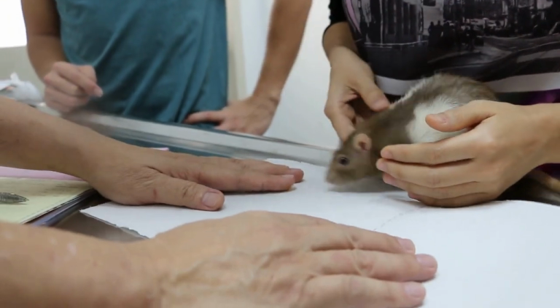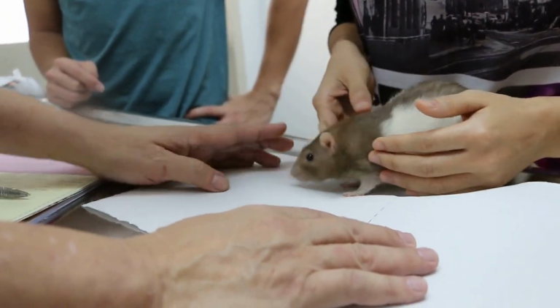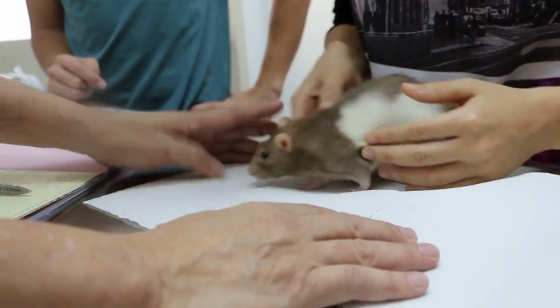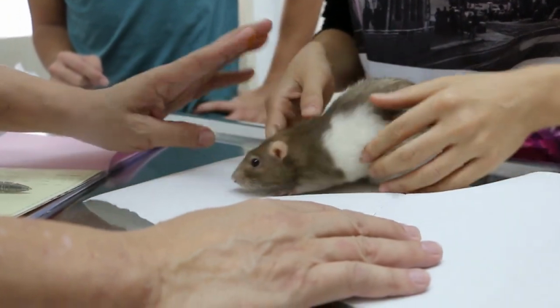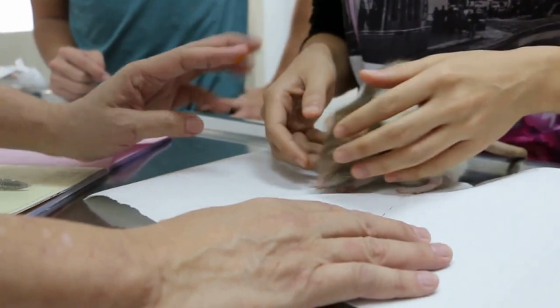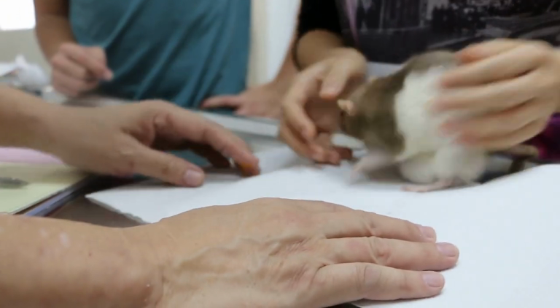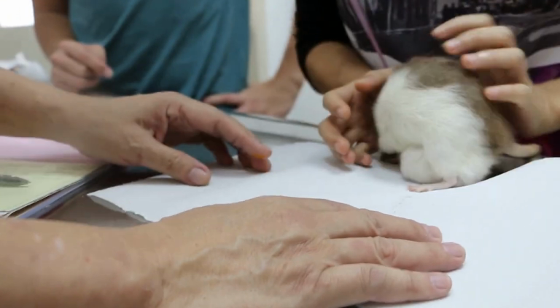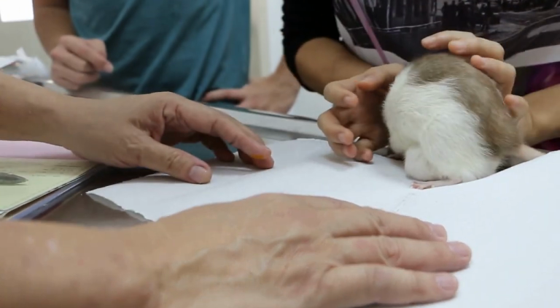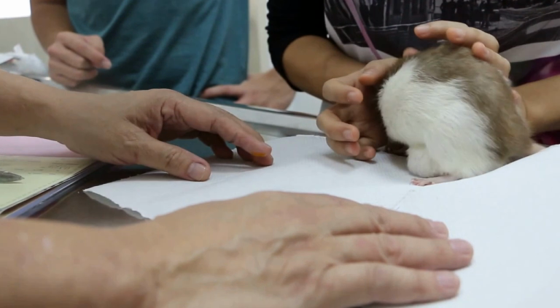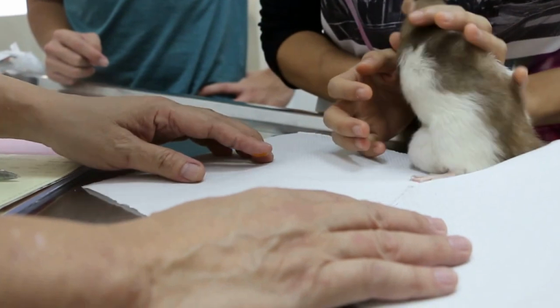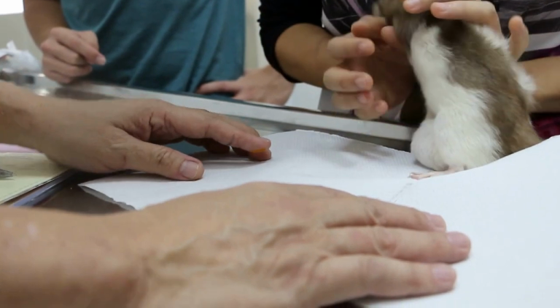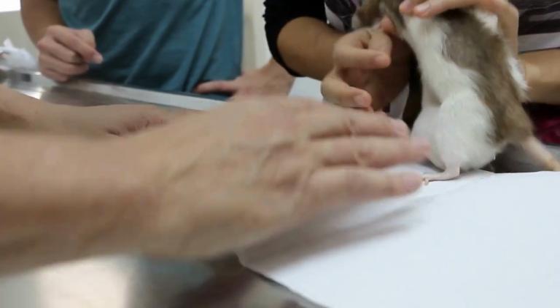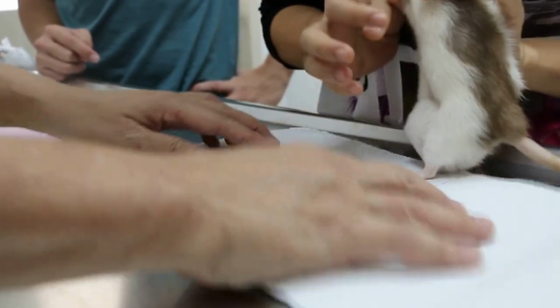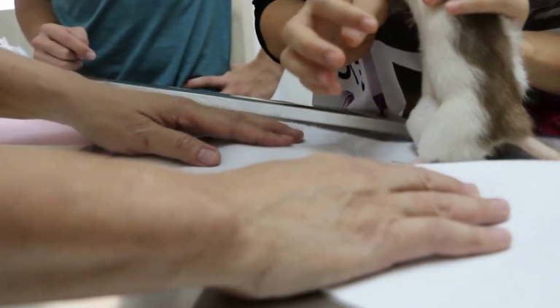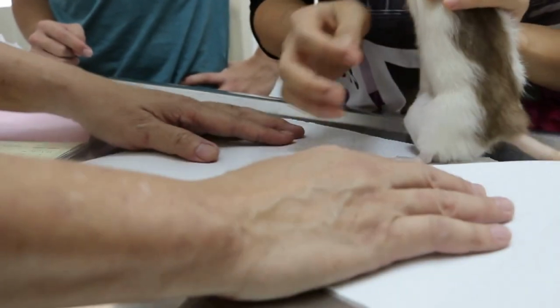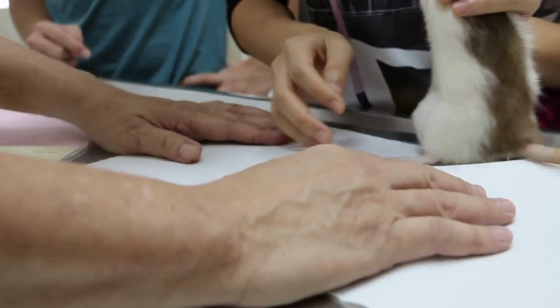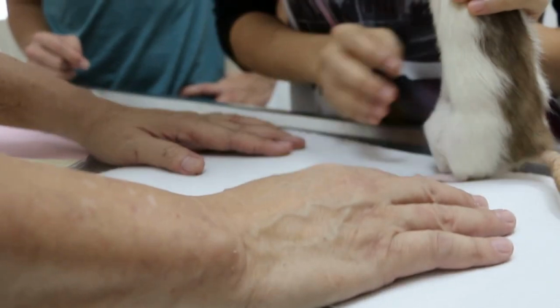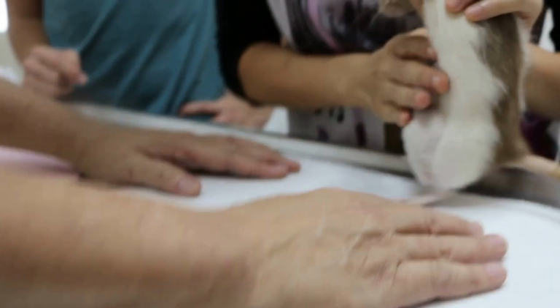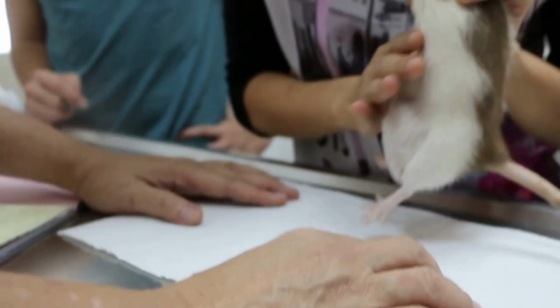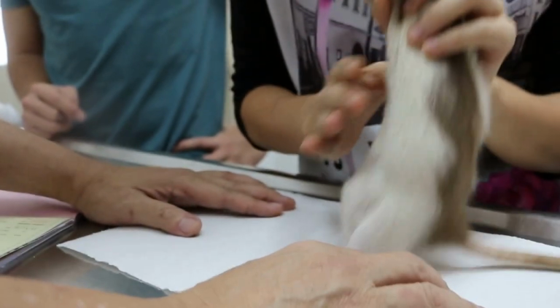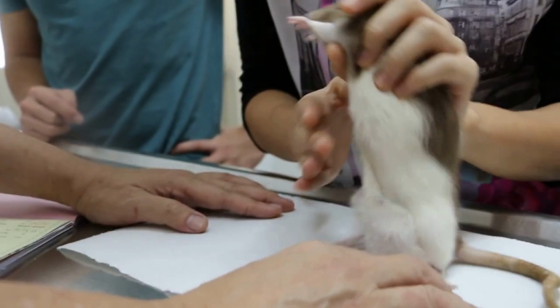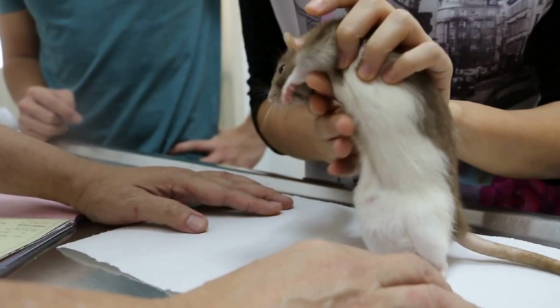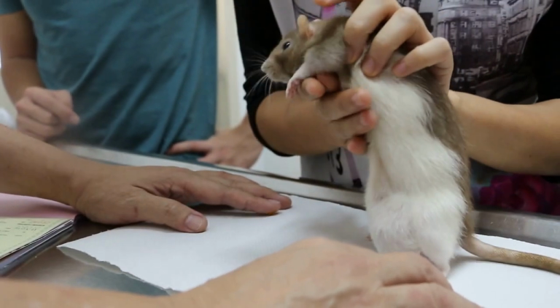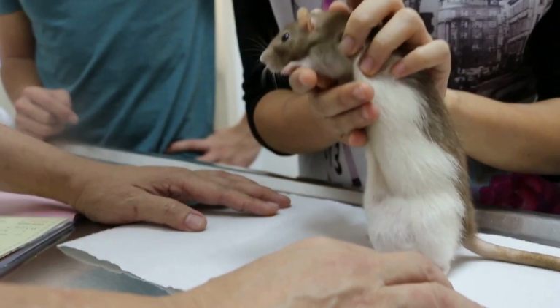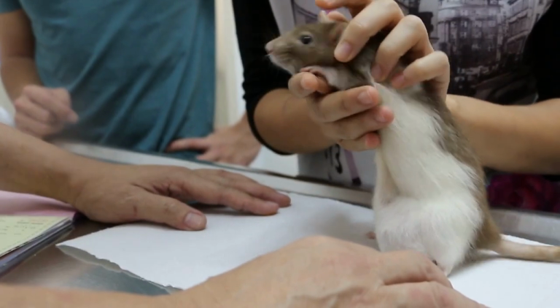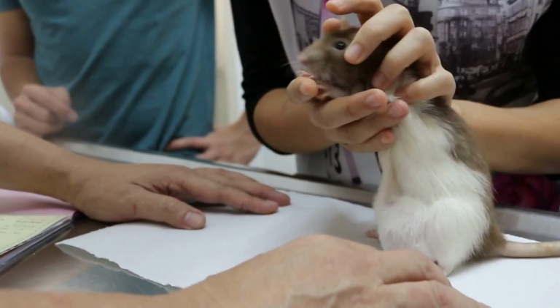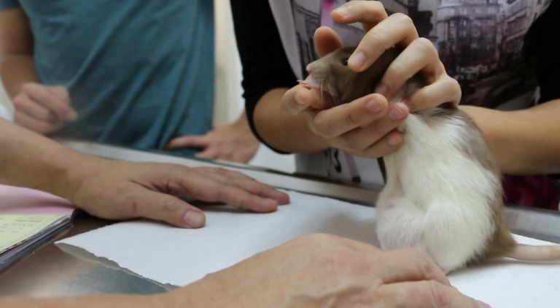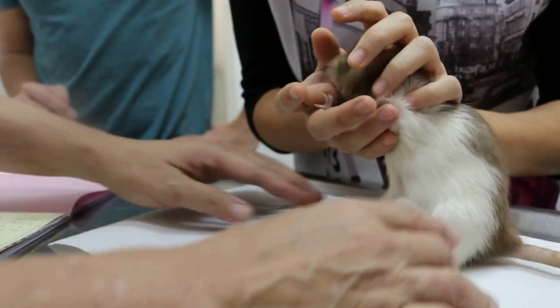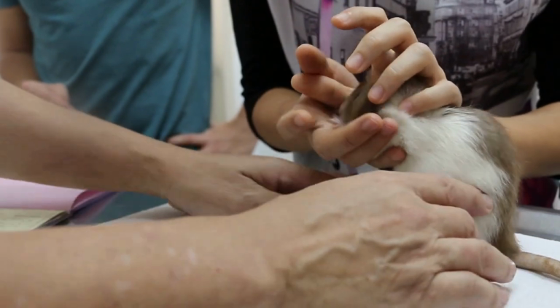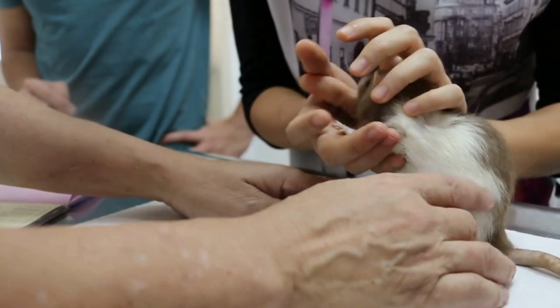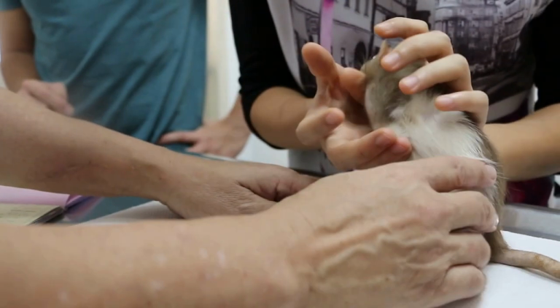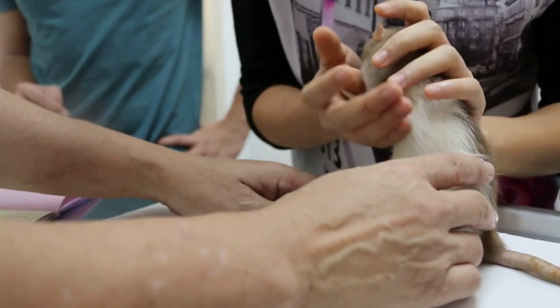May 31st 2015, this pet rat, female, 2 and a half years old. You're sure of the age? Yeah.